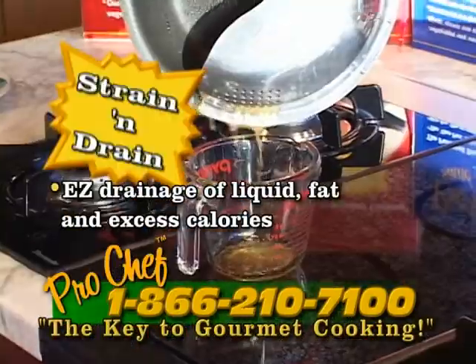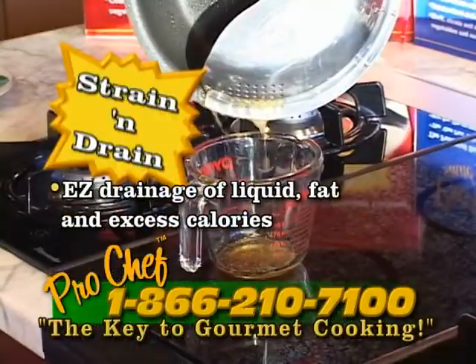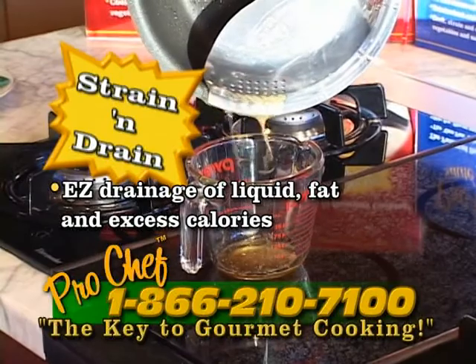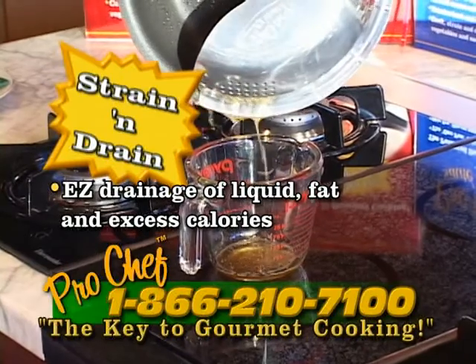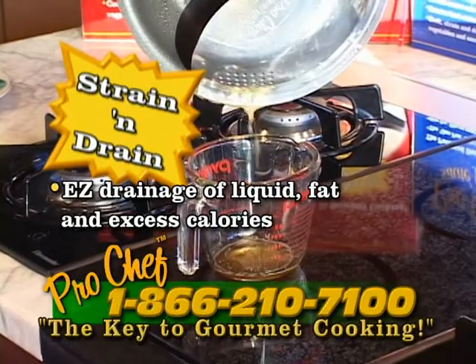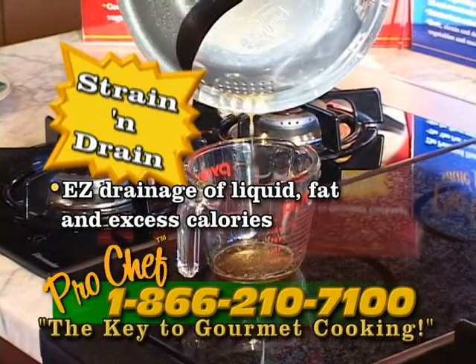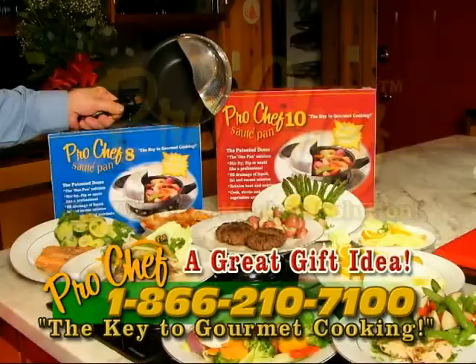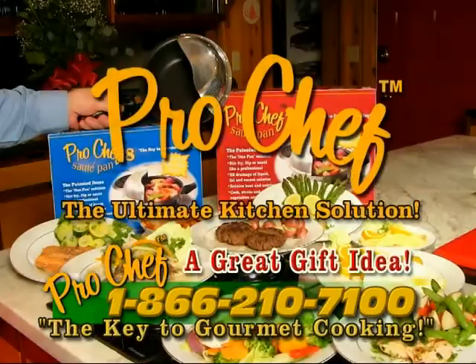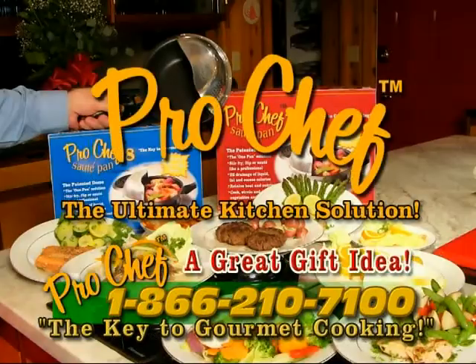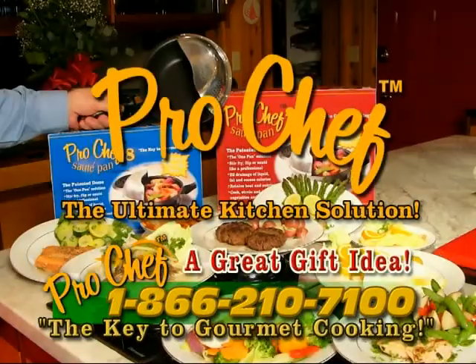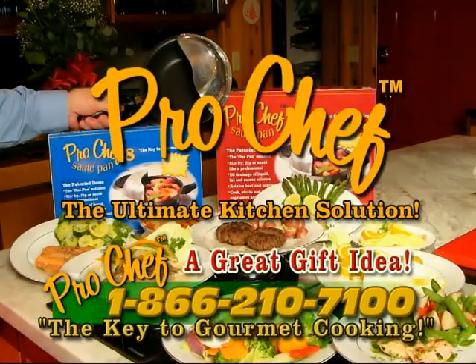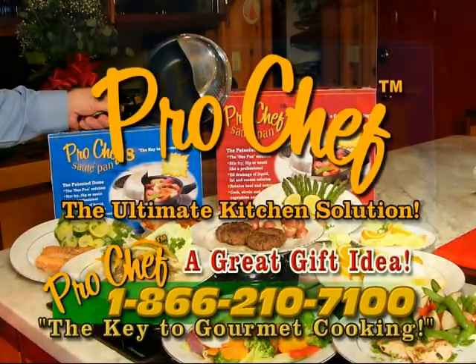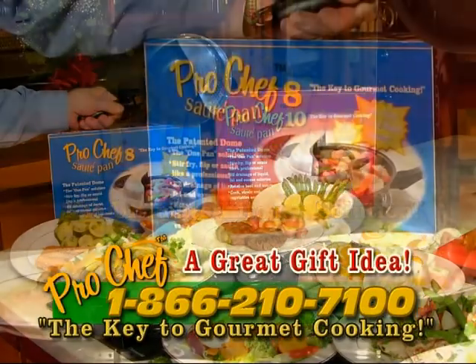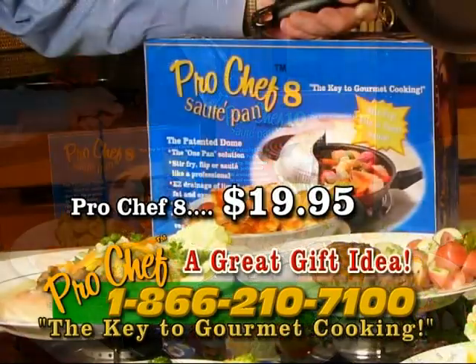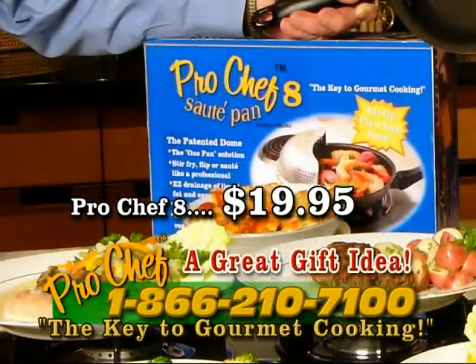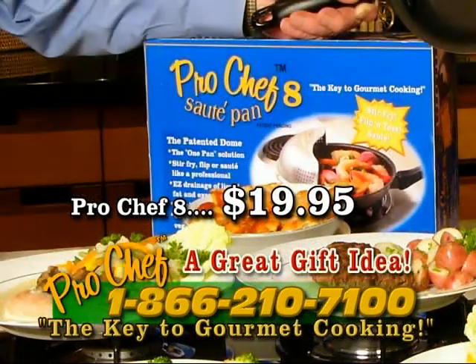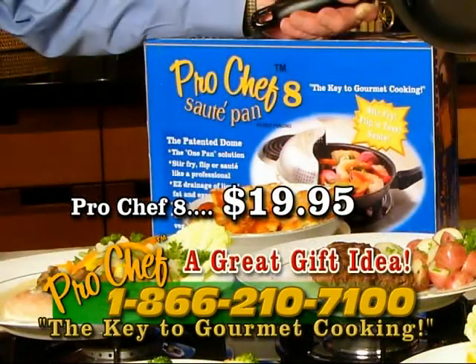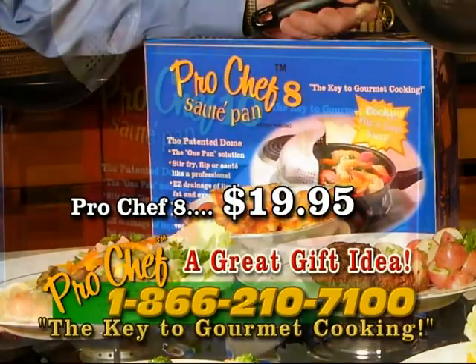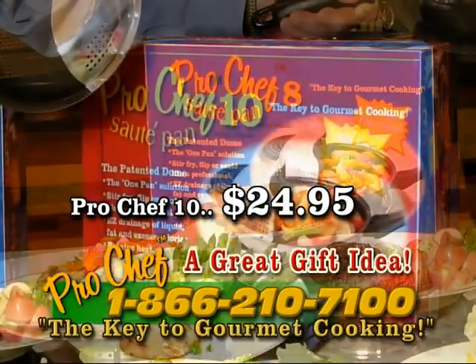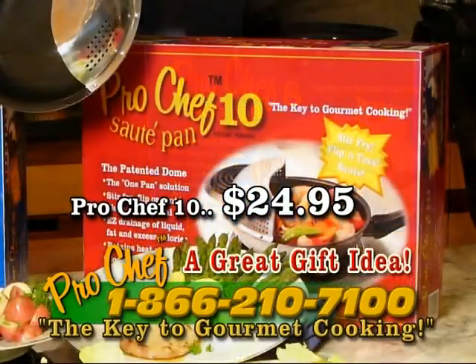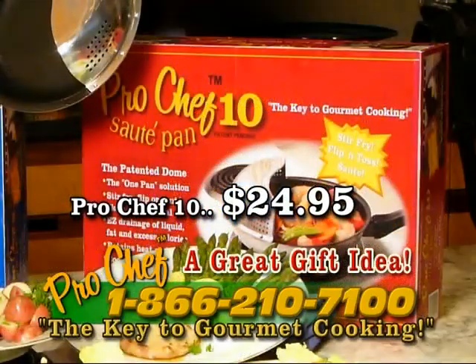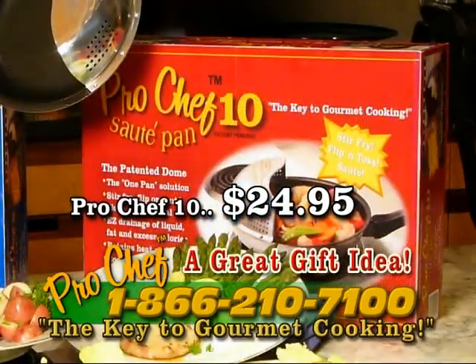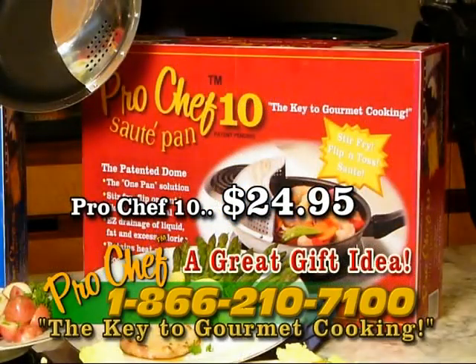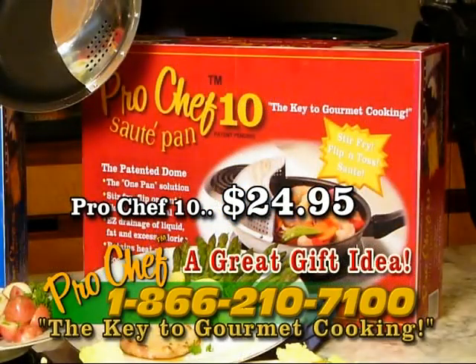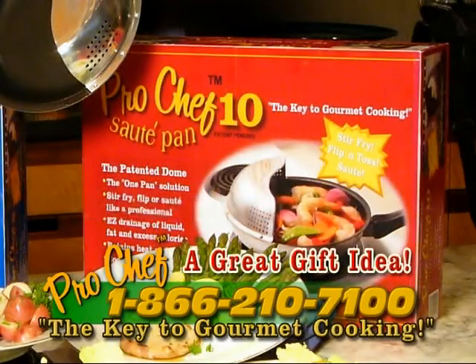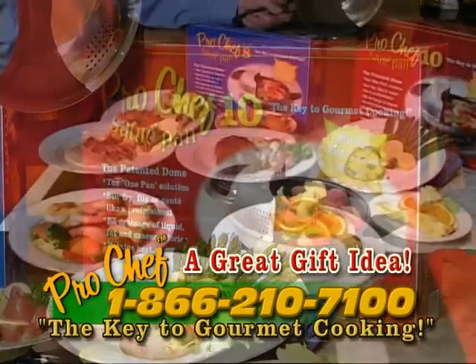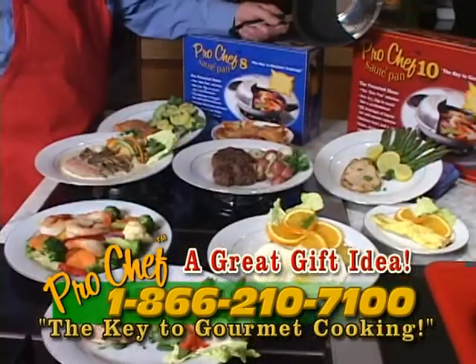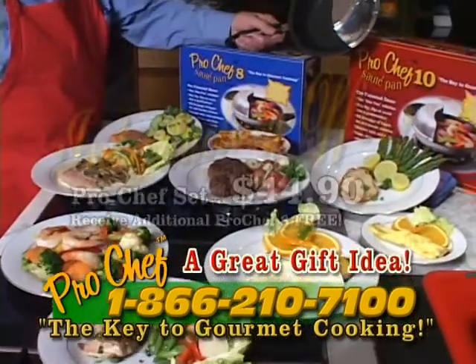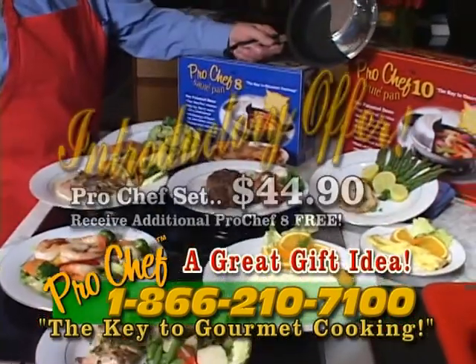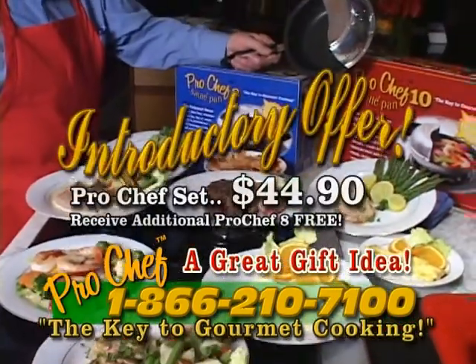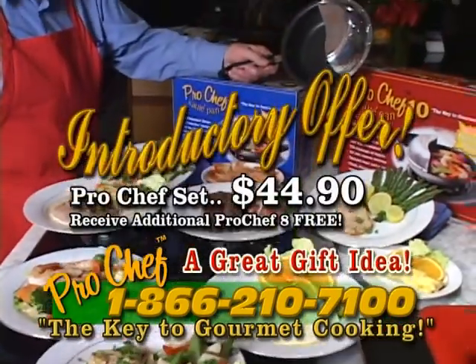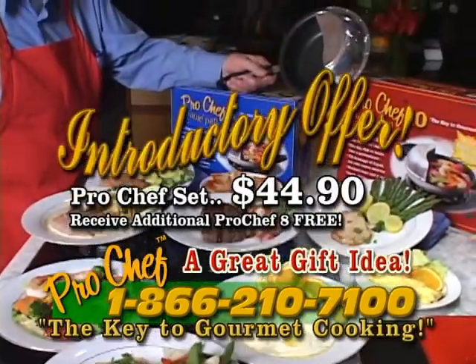Get rid of excess fat and liquids. Pro Chef: the ultimate kitchen solution. Order the Pro Chef 8 for $19.95 or the Pro Chef 10 for only $24.95.